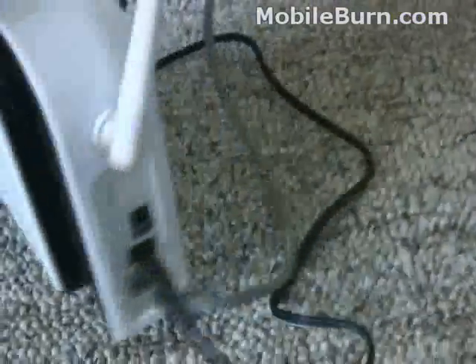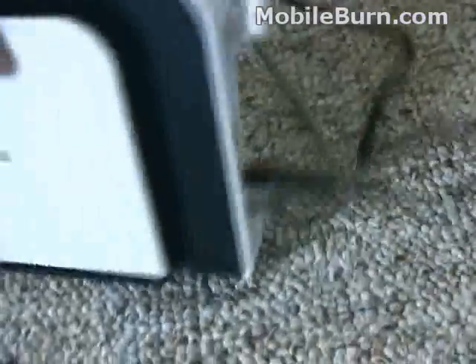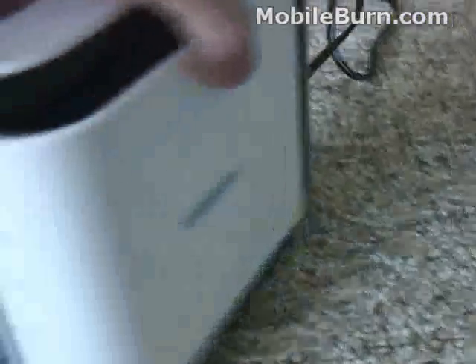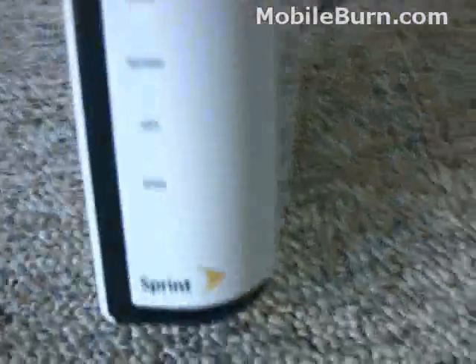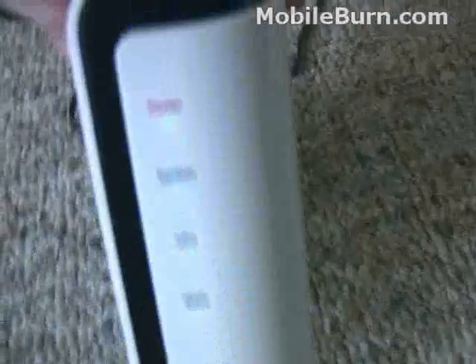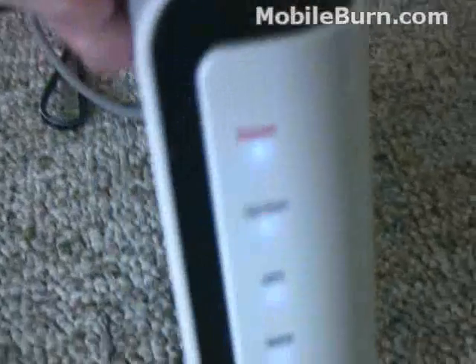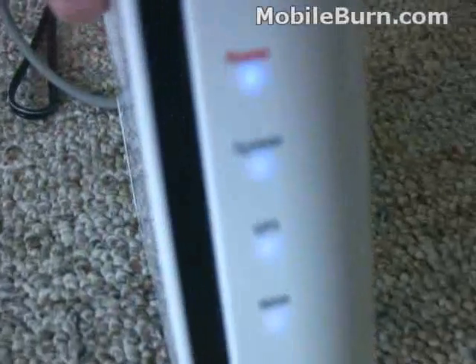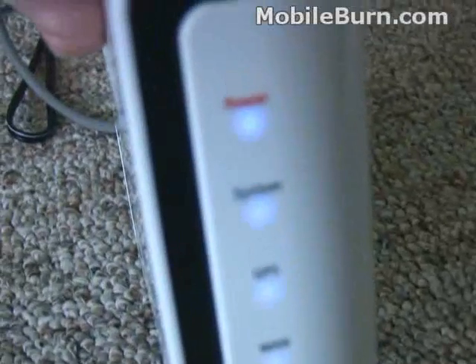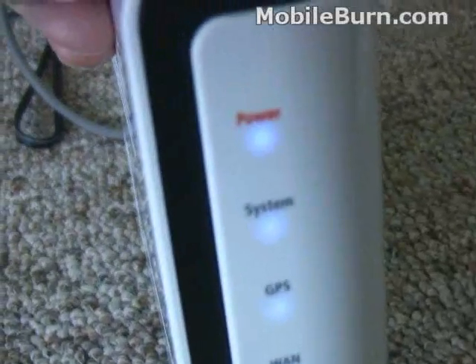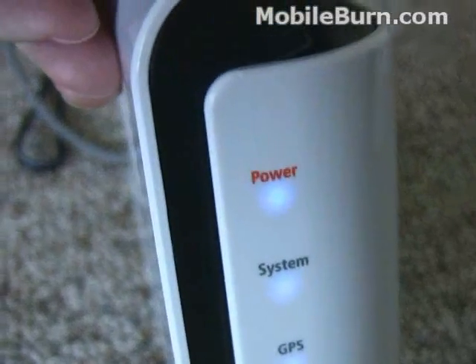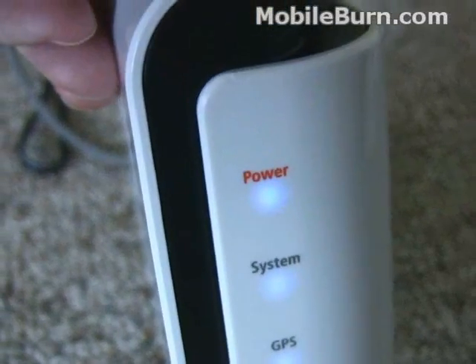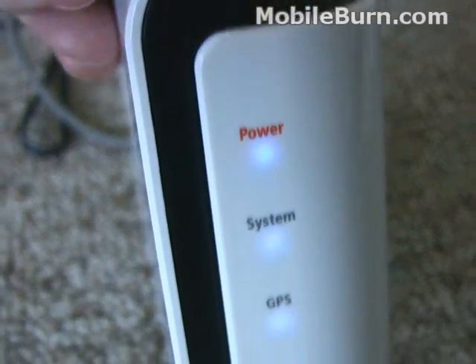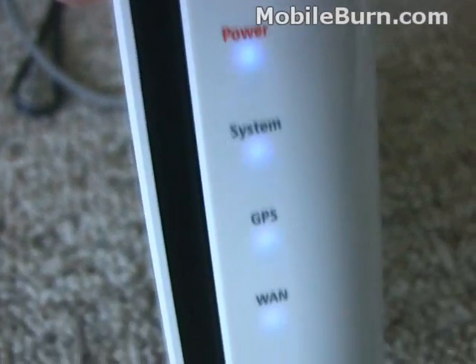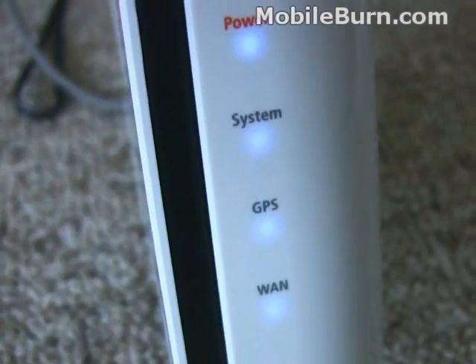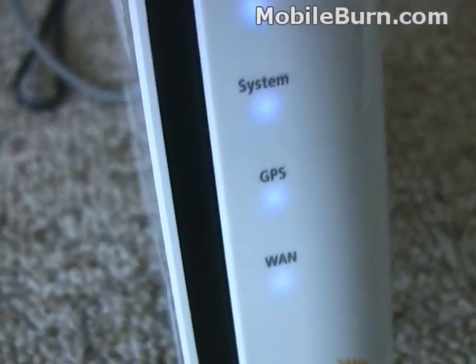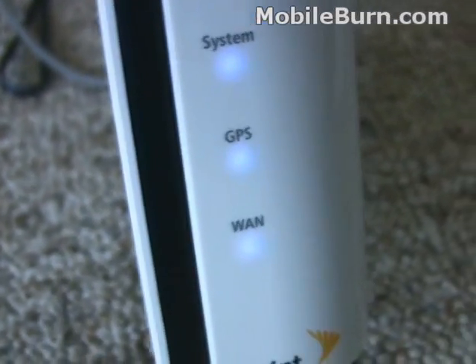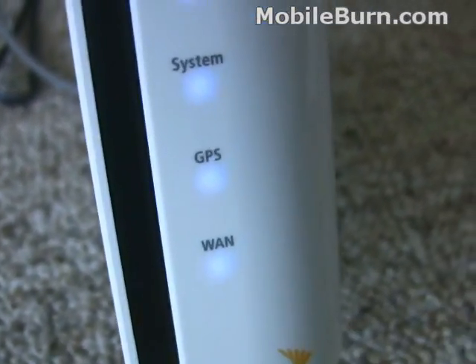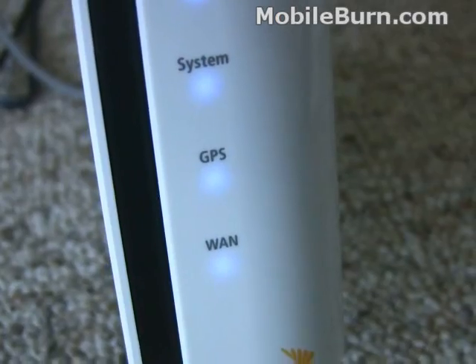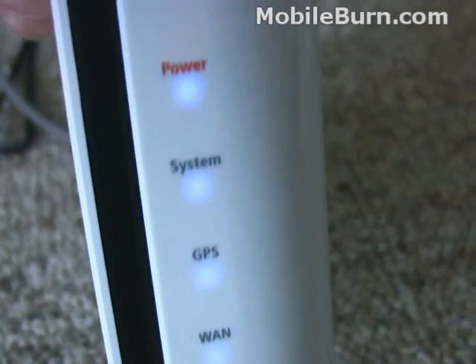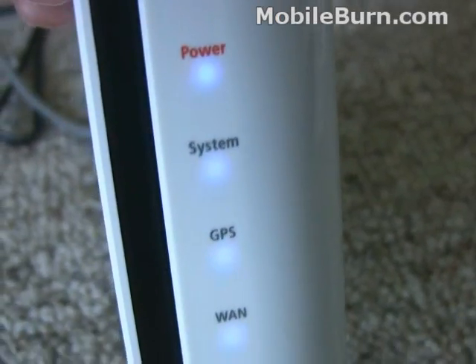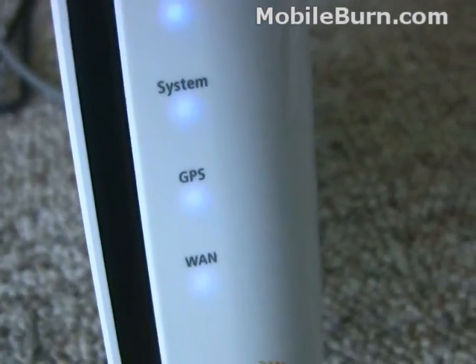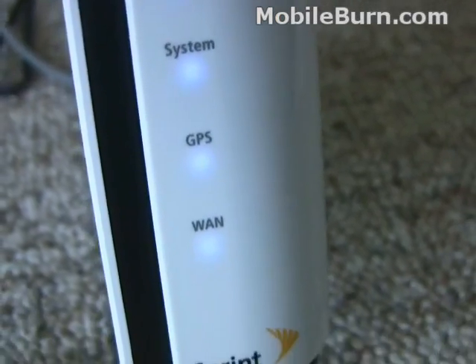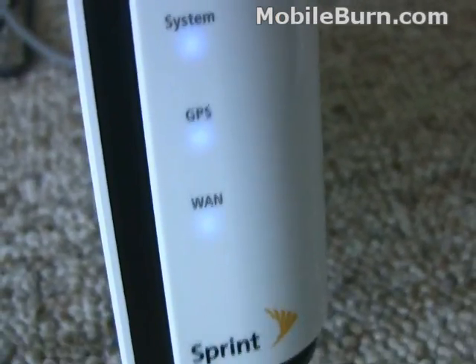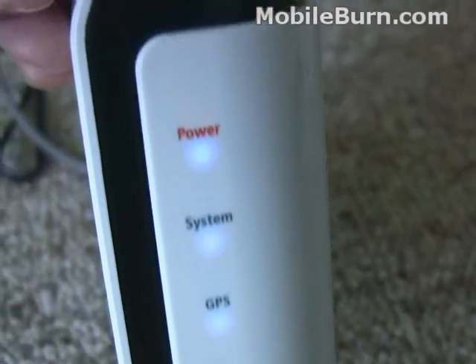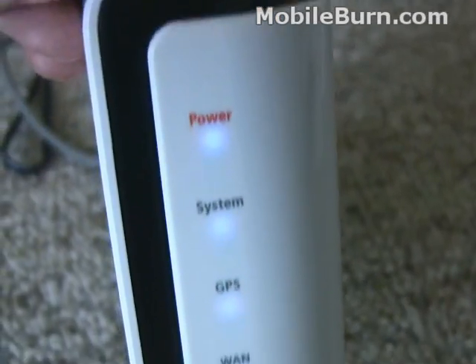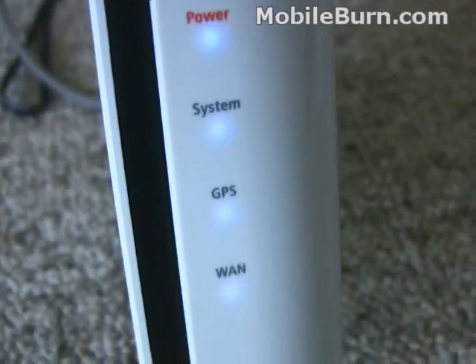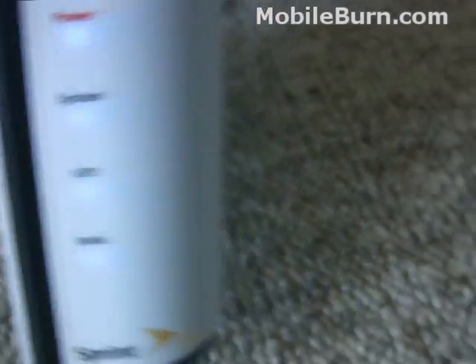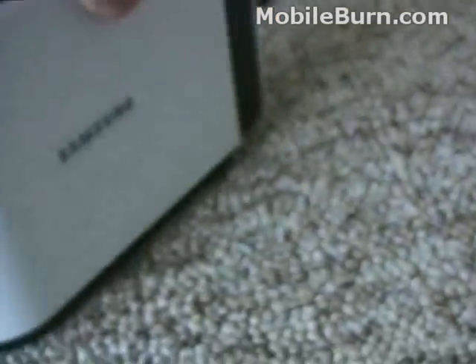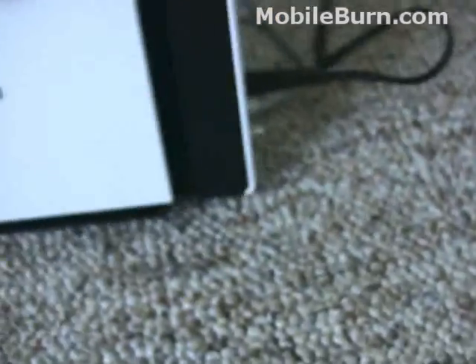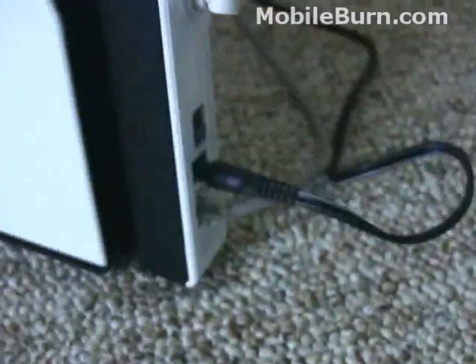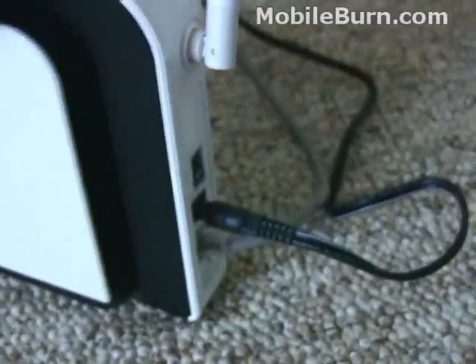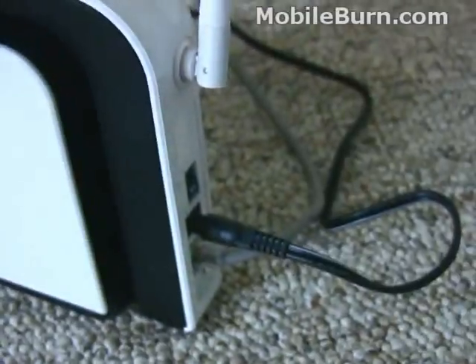There's not much to the box. There are the indicator lights up front. Can't see the LEDs too well — they're pretty faint blue. System, GPS, WAN, and of course power. The GPS is required for the E911 service.